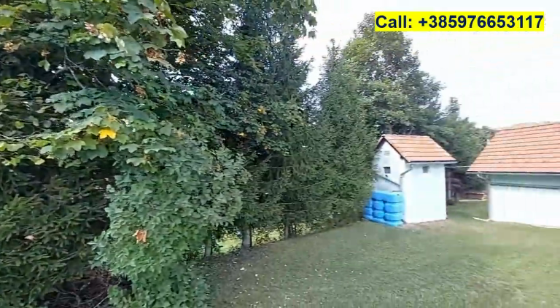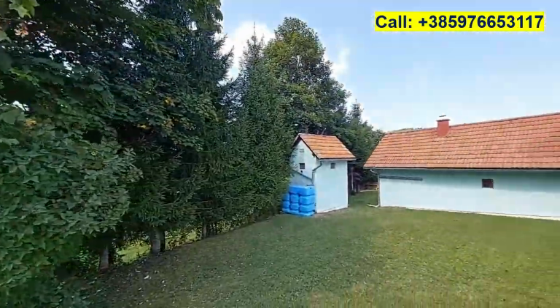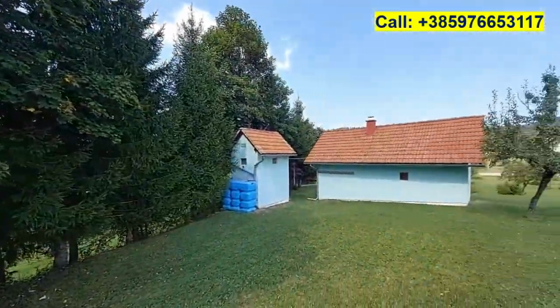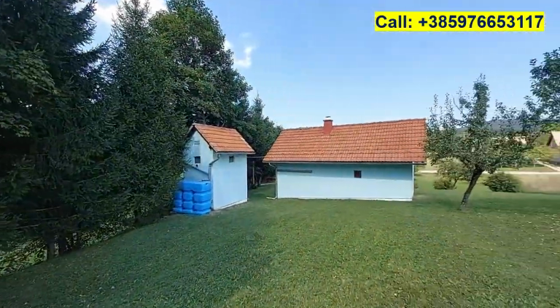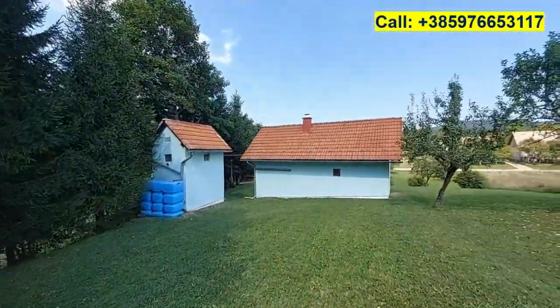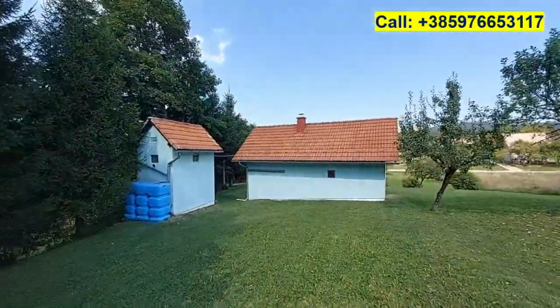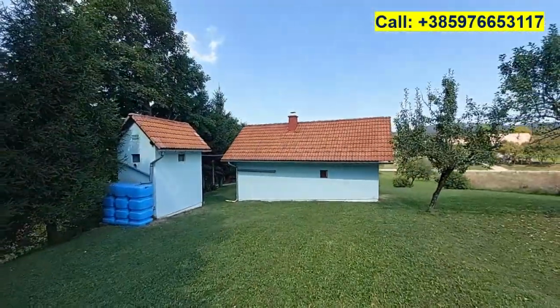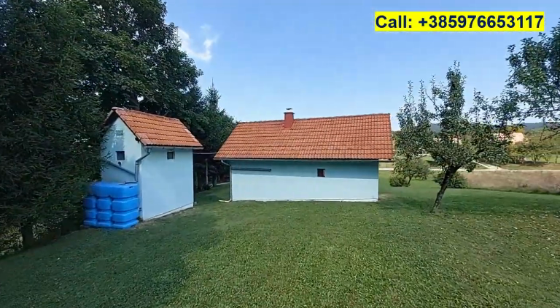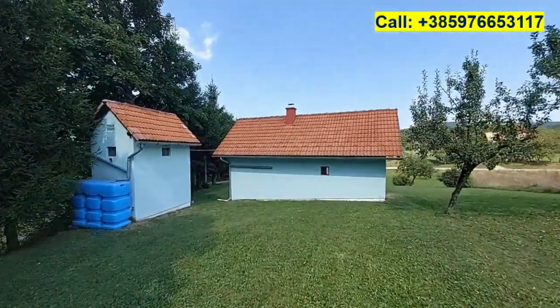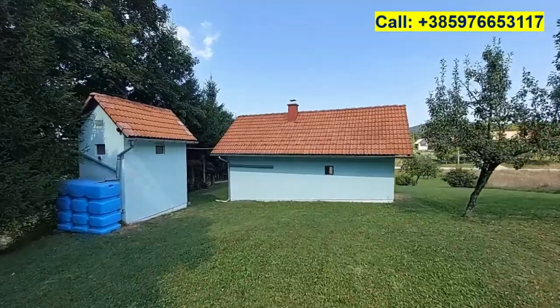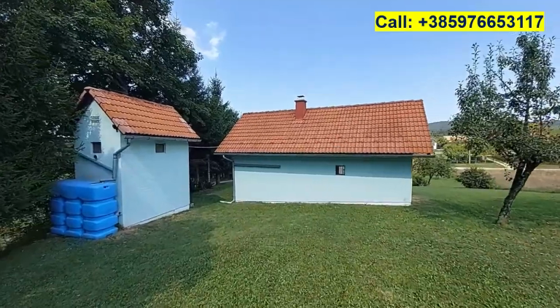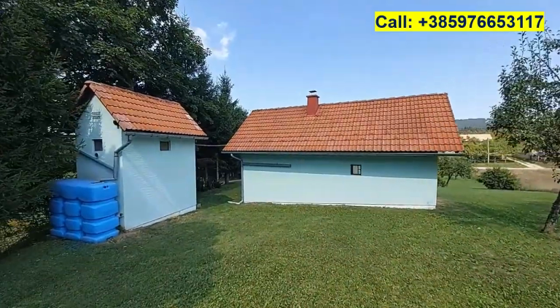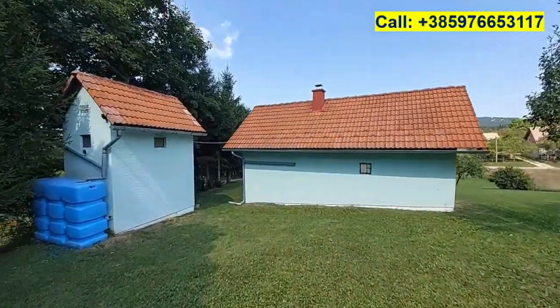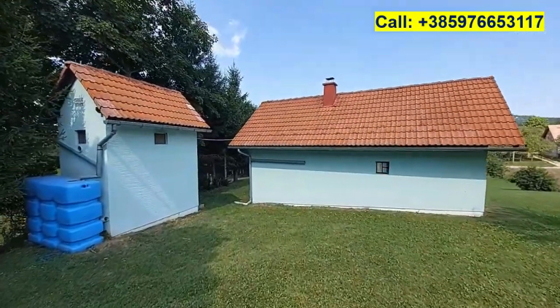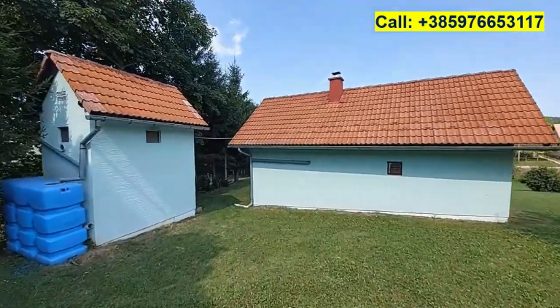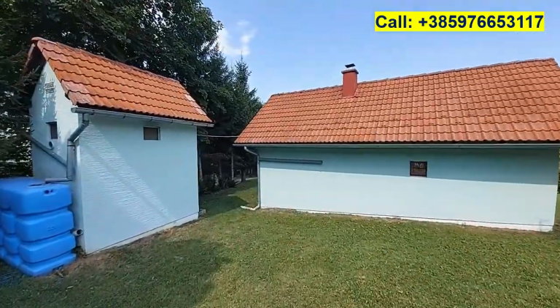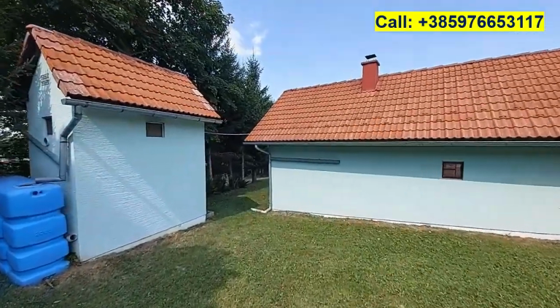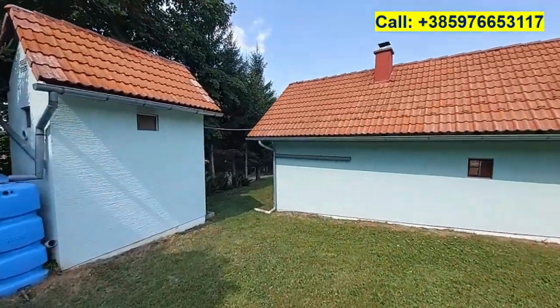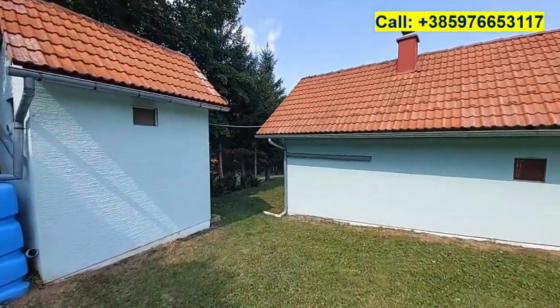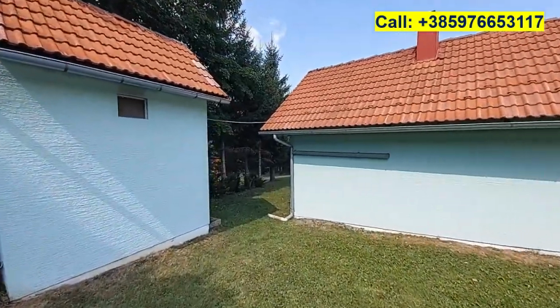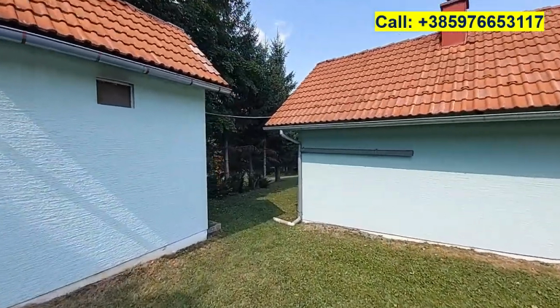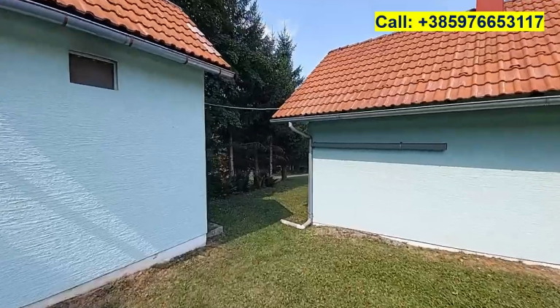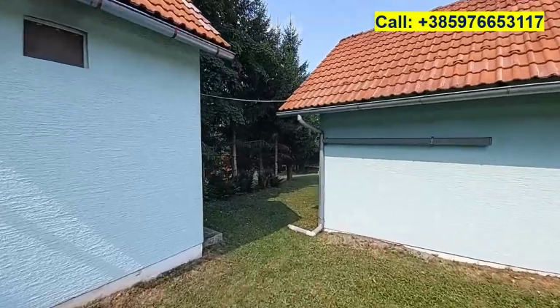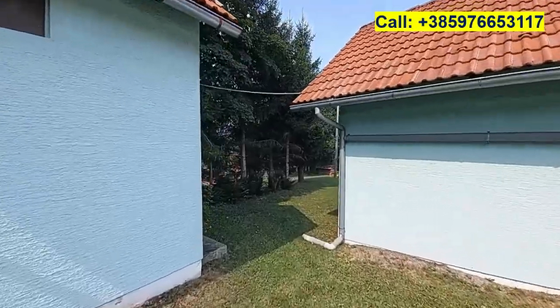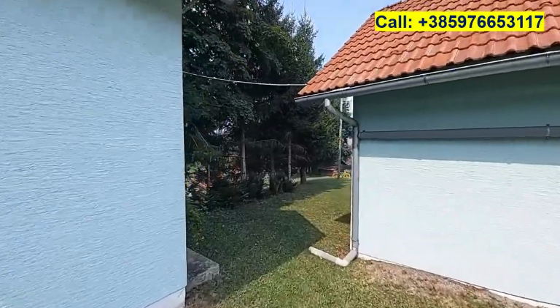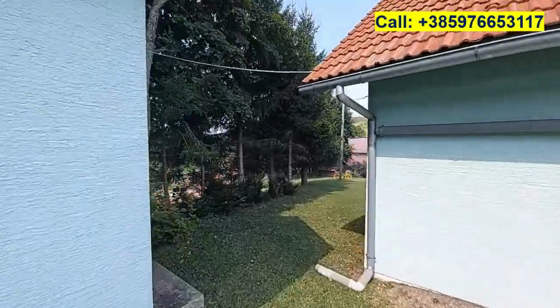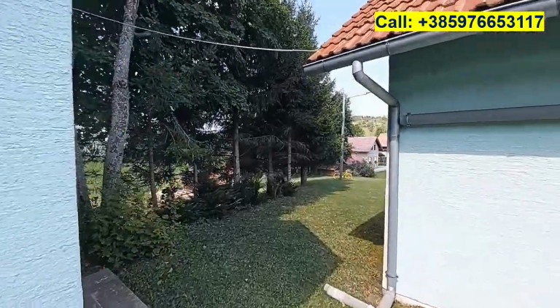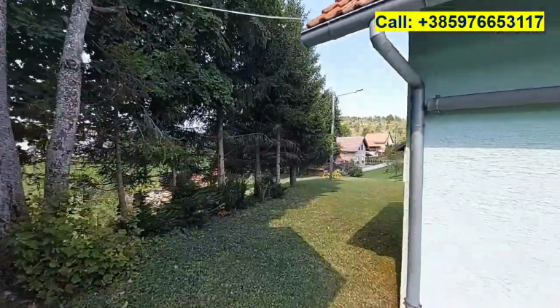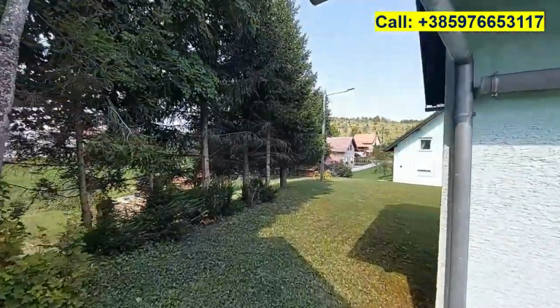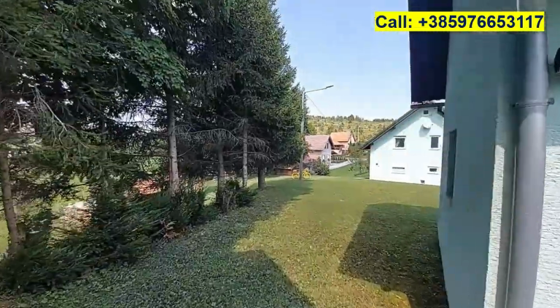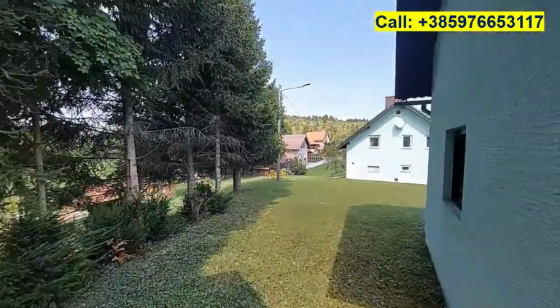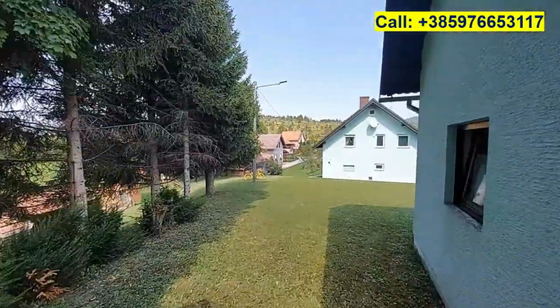So that's the property in Saborsko. You can check out all the details on my website, plitvicepropertycroatia.com. The property code is below the video. Let me know what you think about this property, and like and subscribe please.